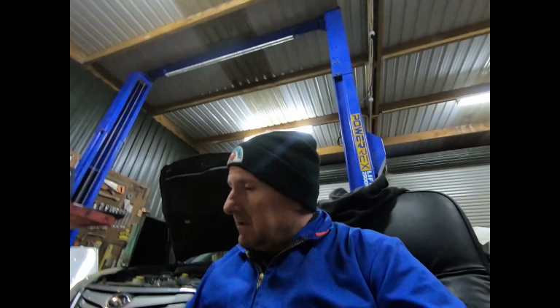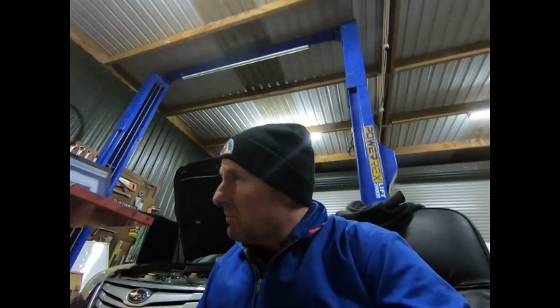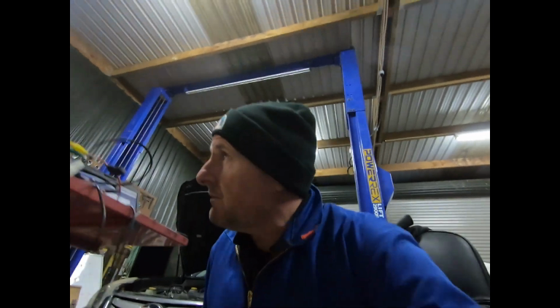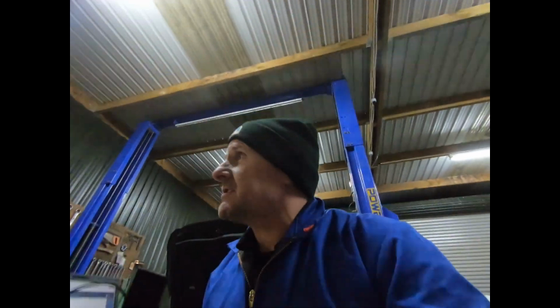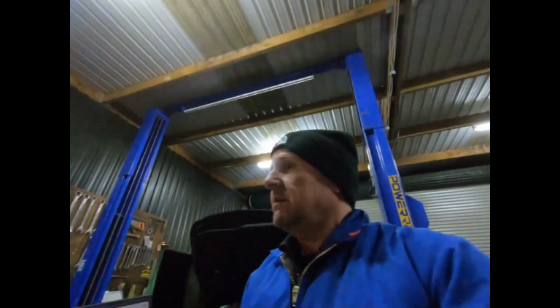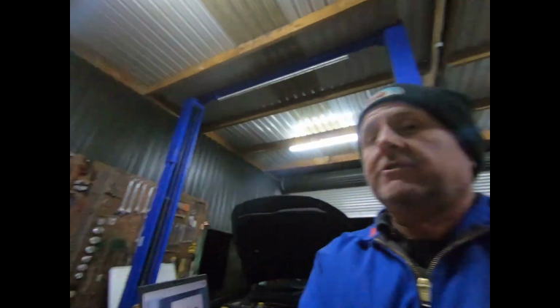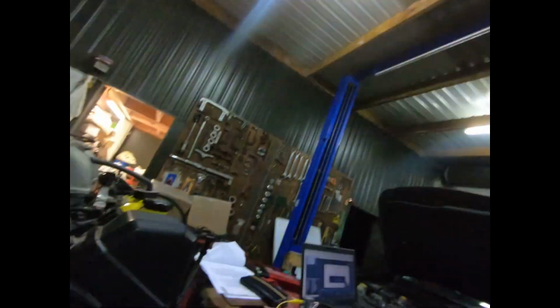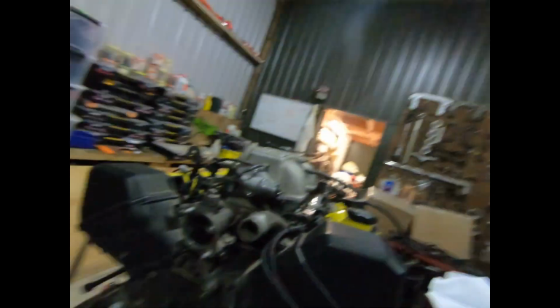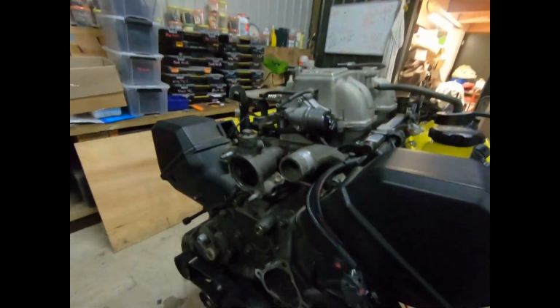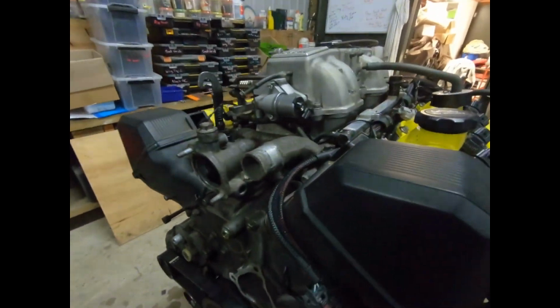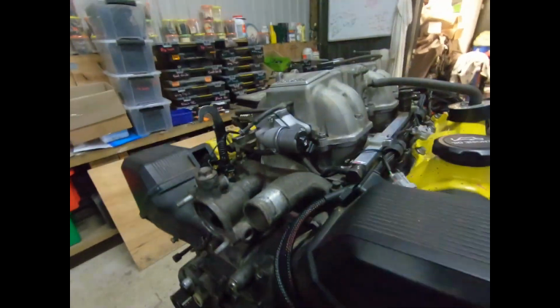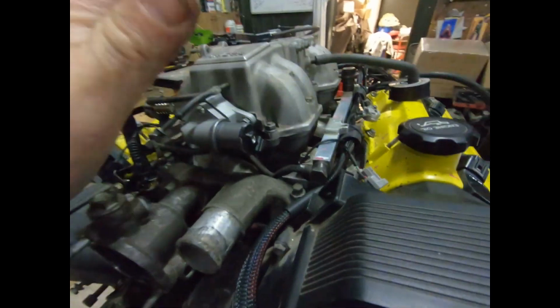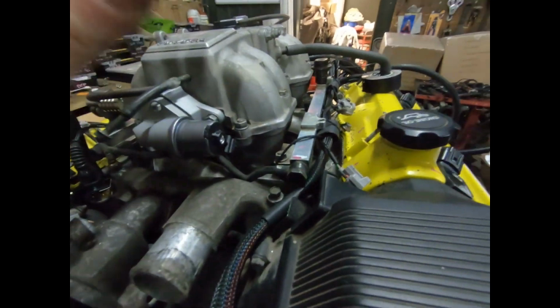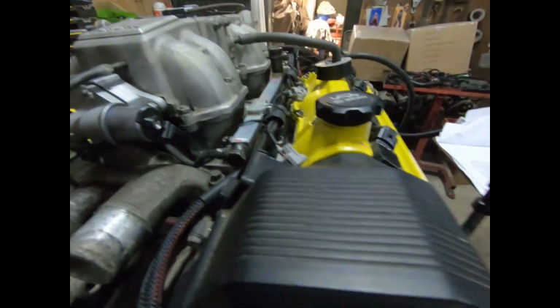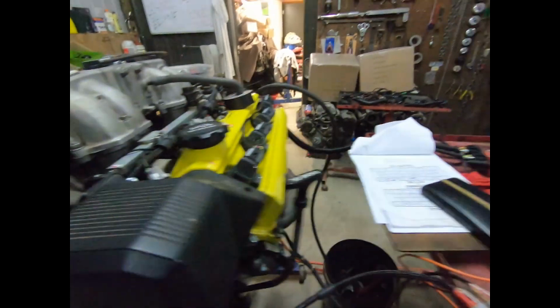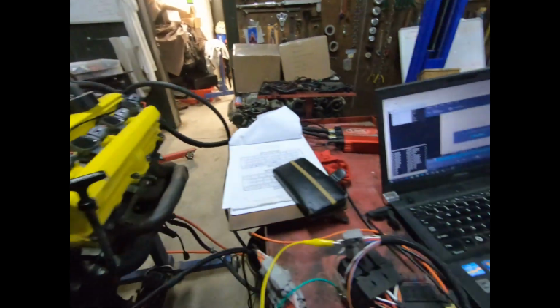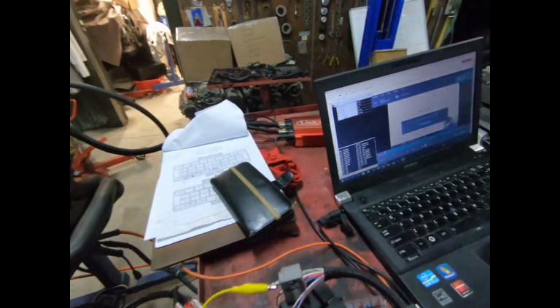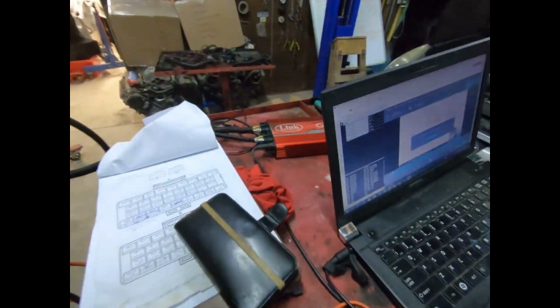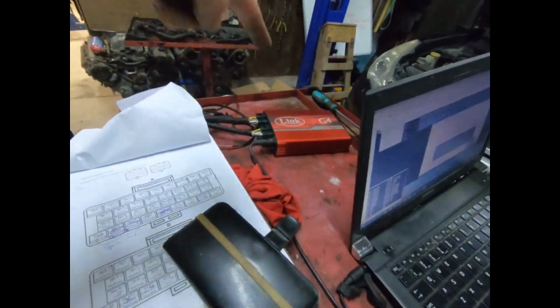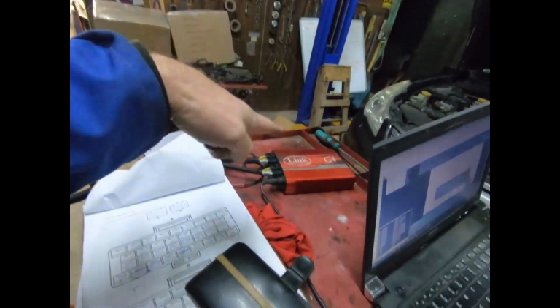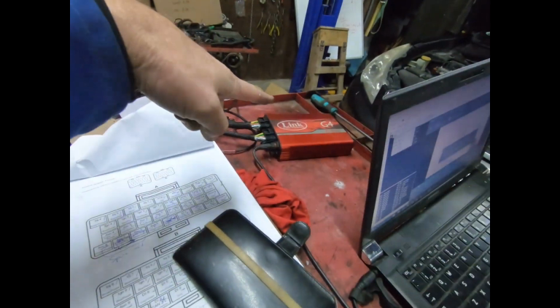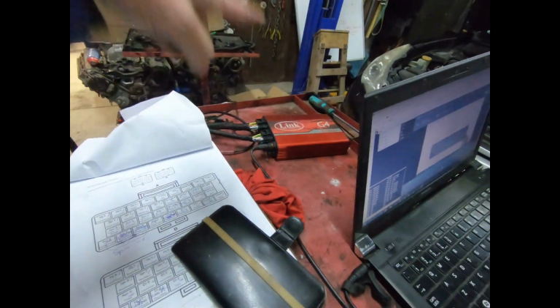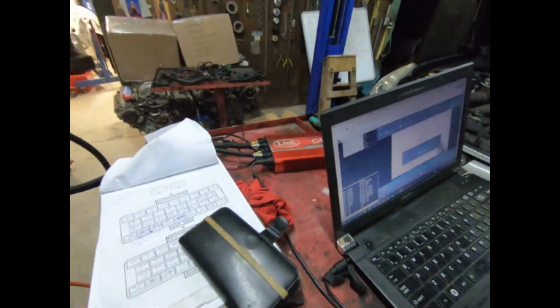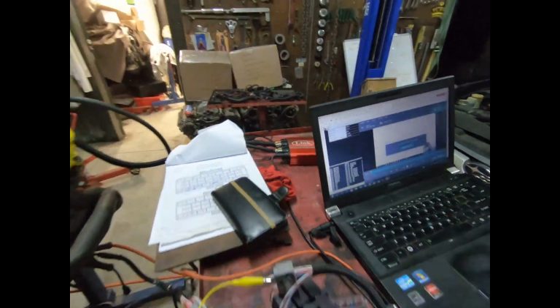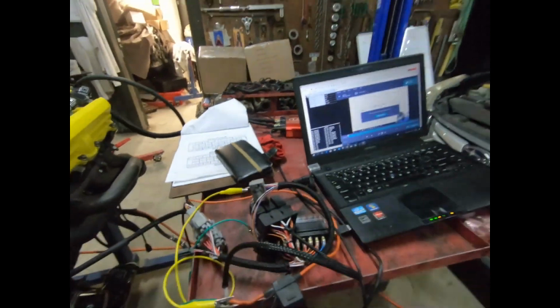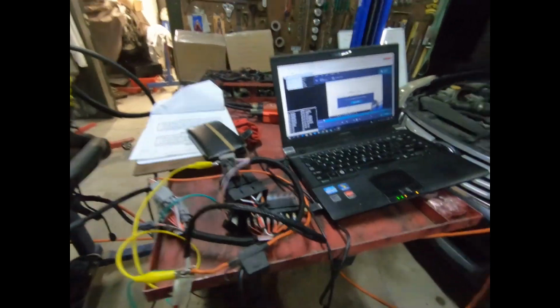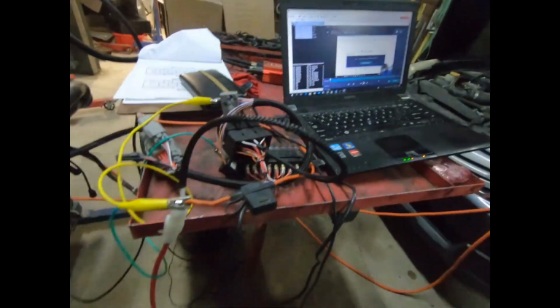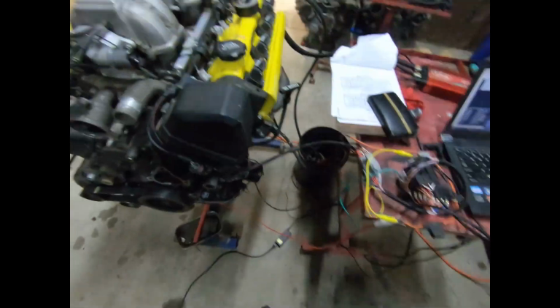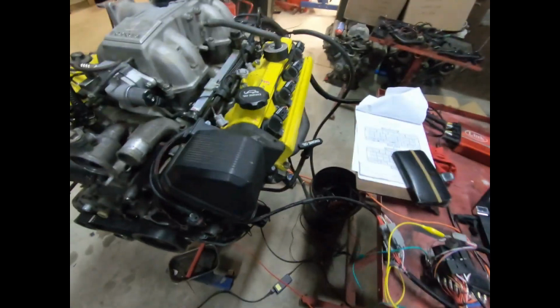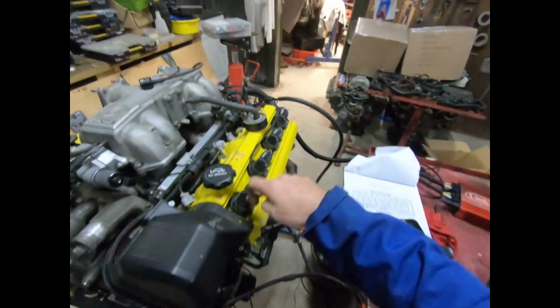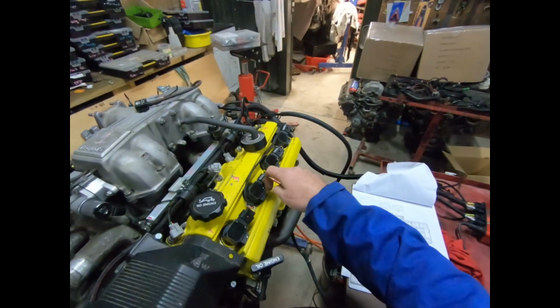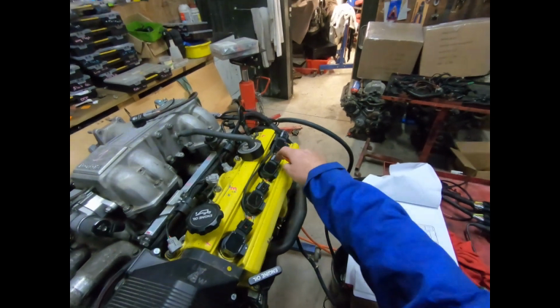So we're working with this 1UZ here — wired up, ready to go — on a G4 Xtreme. We have eight individual coils on it.